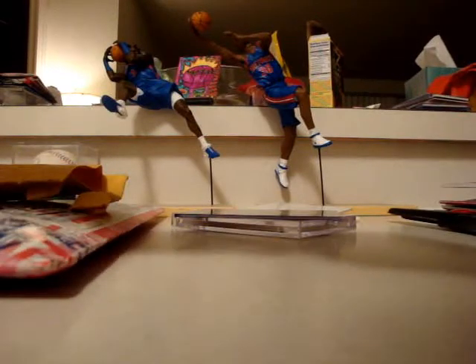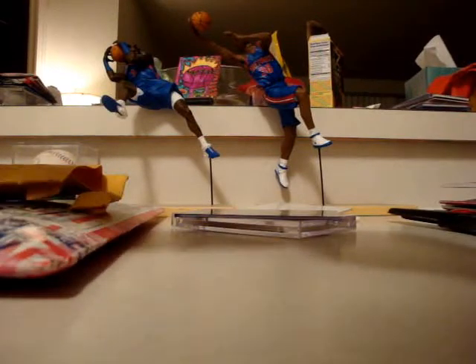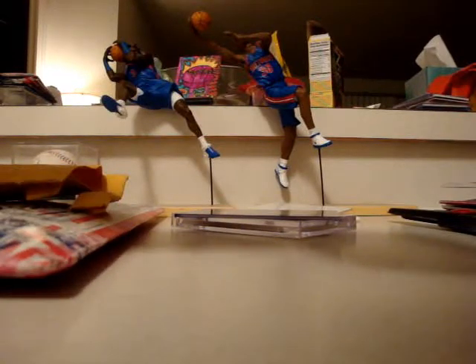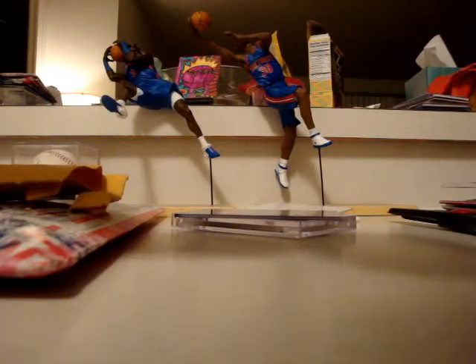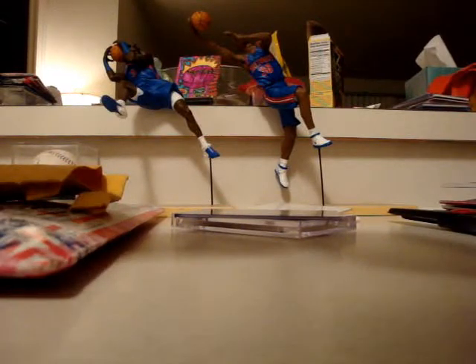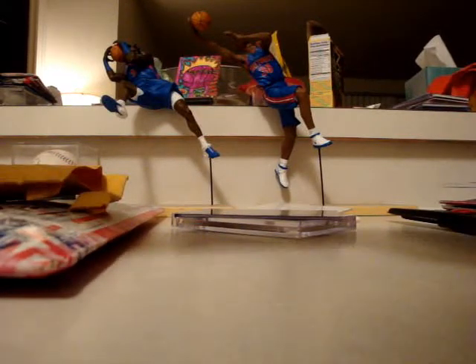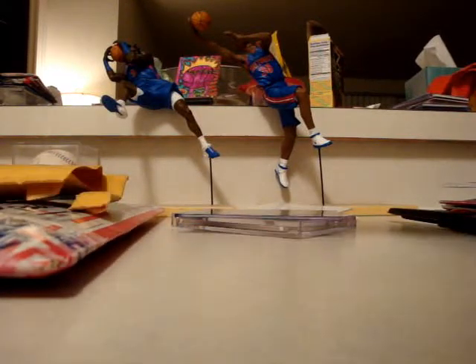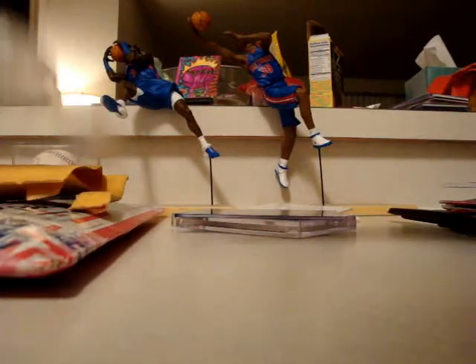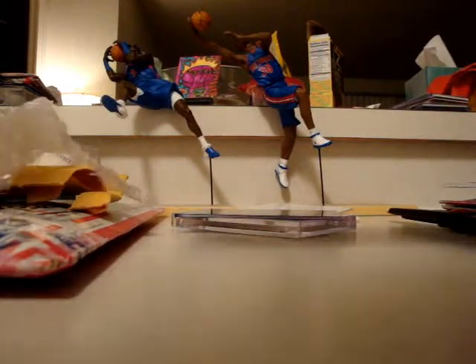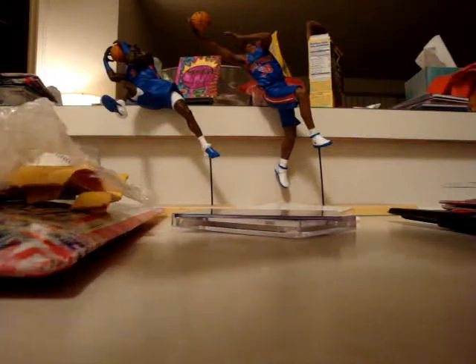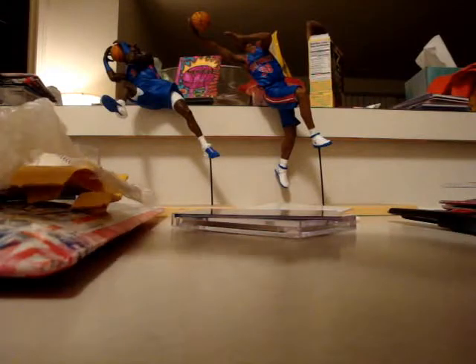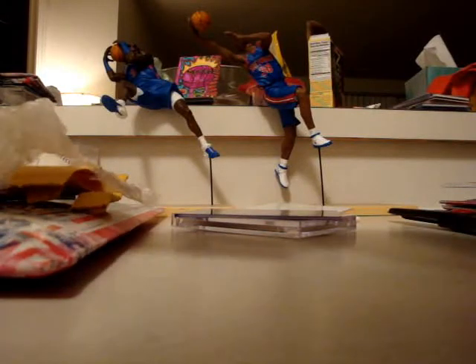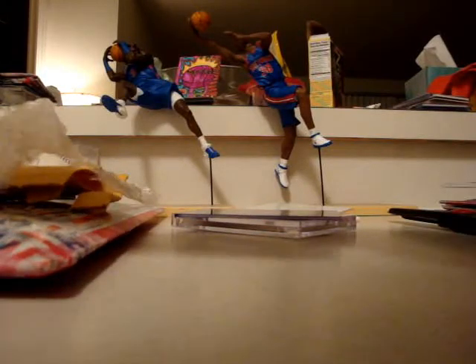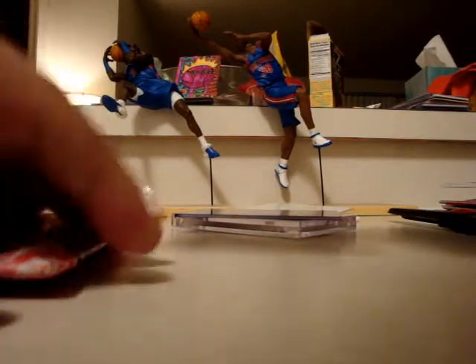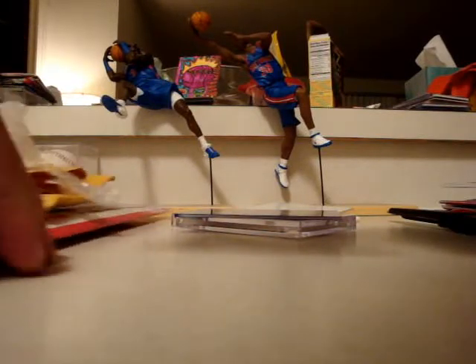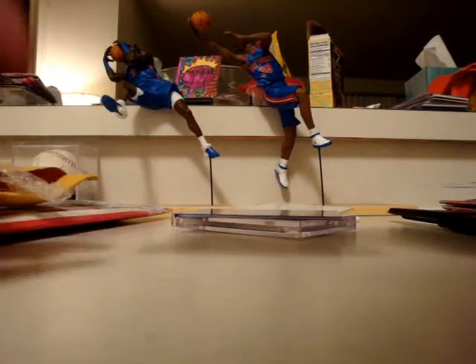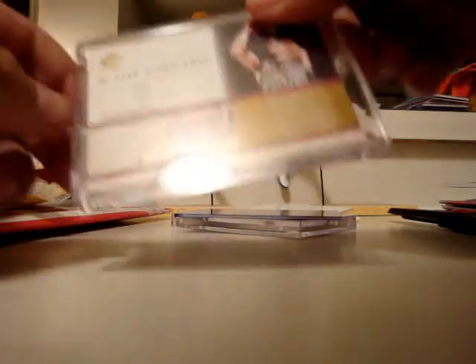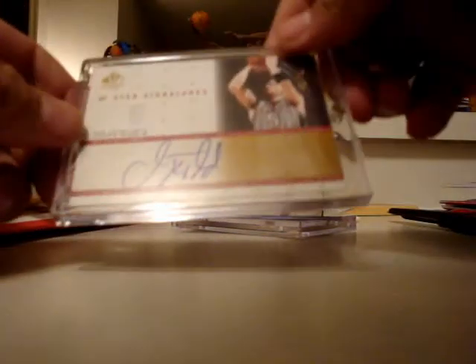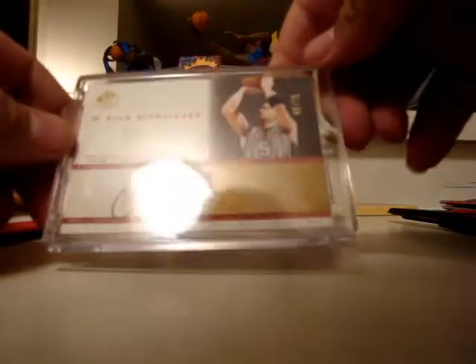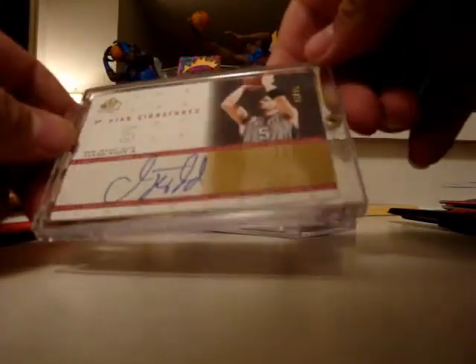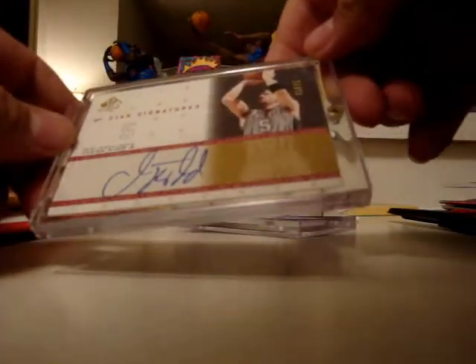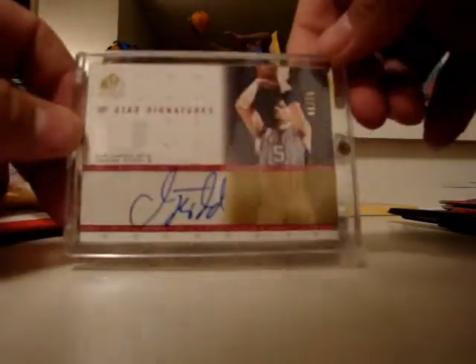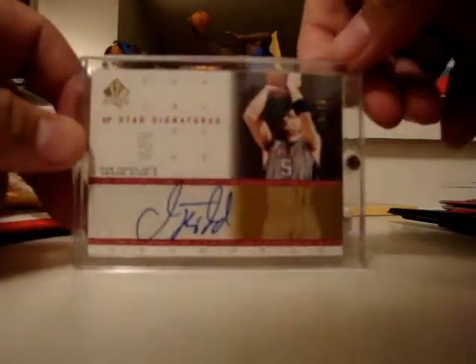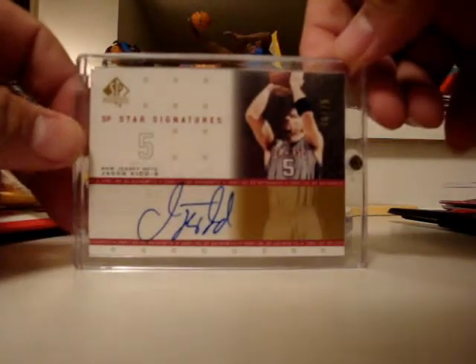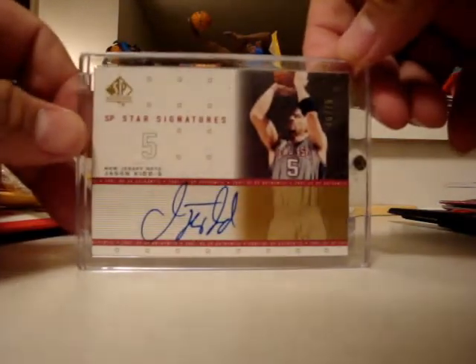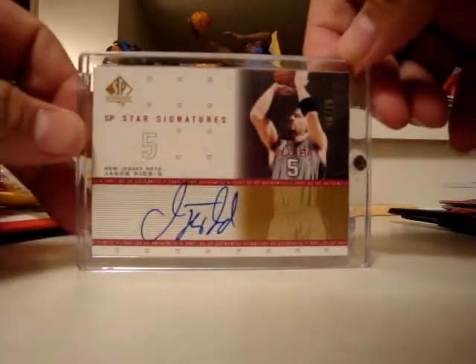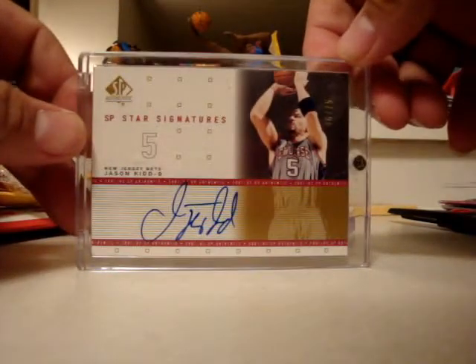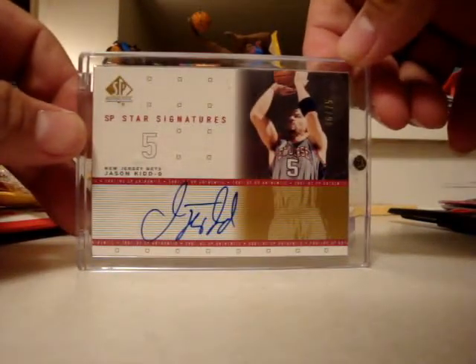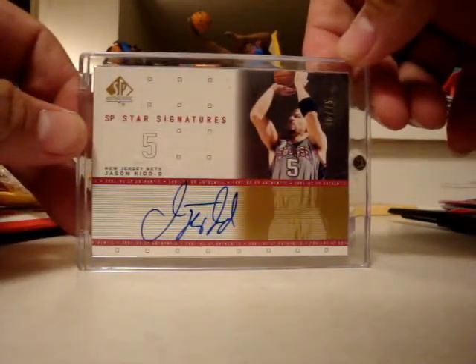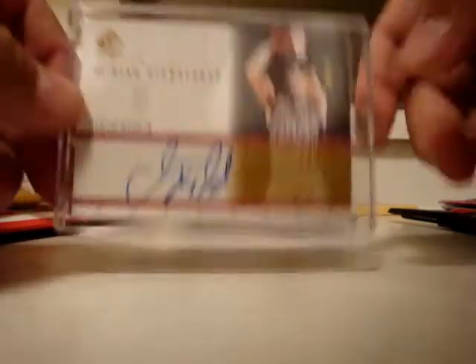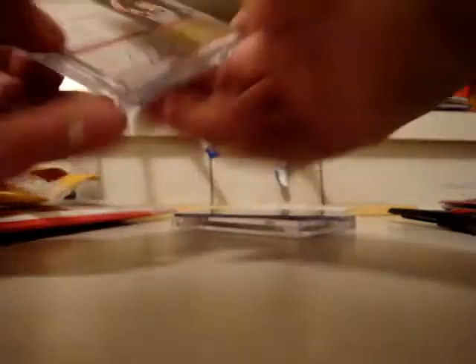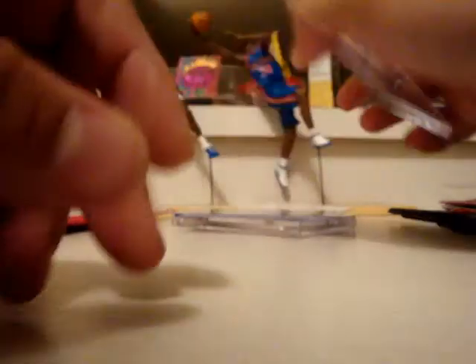Jason Kidd — this is from SP Authentic, on-card auto gold, 46 out of 75. These are all going to Freedom. Yes, I'm here for G Lee.